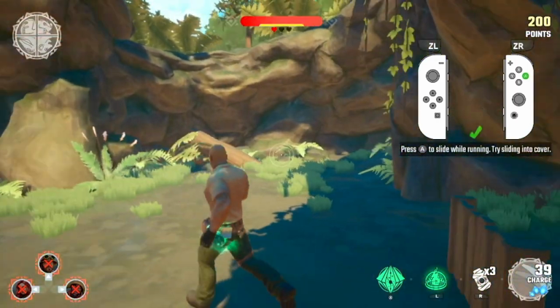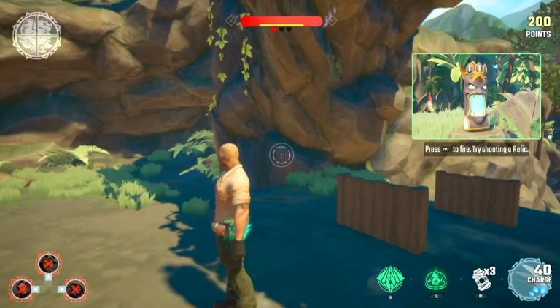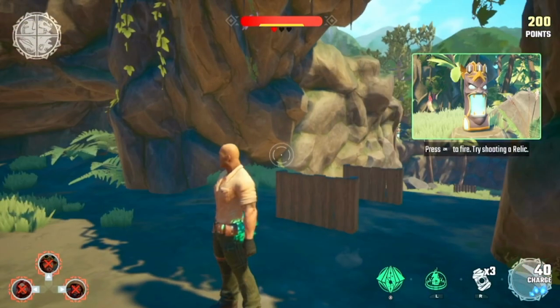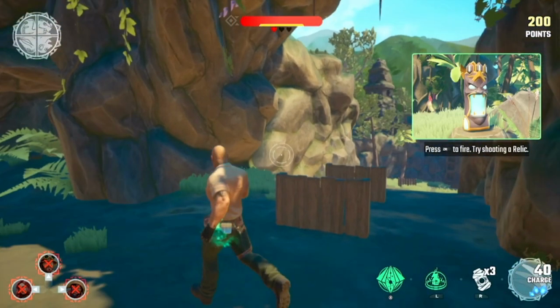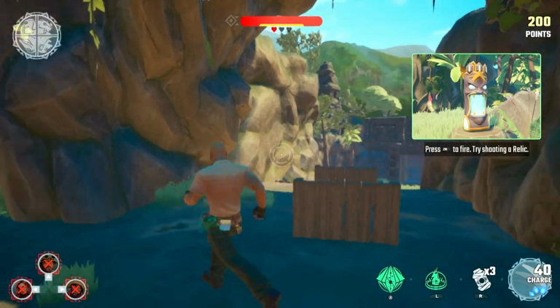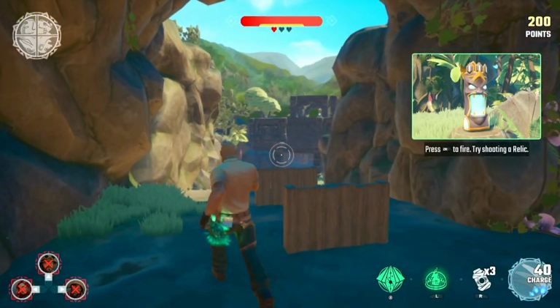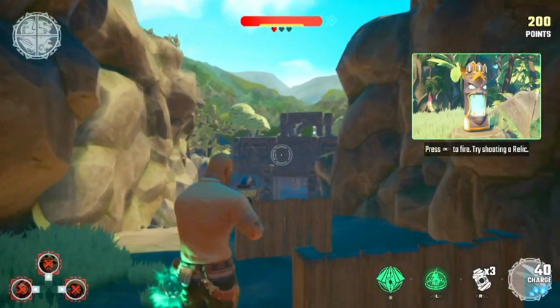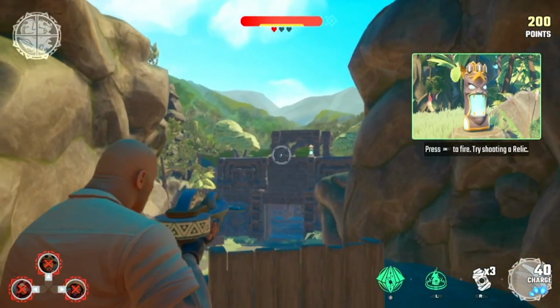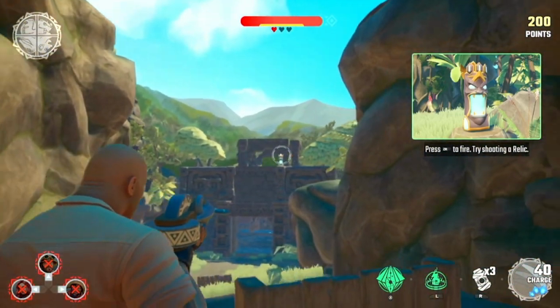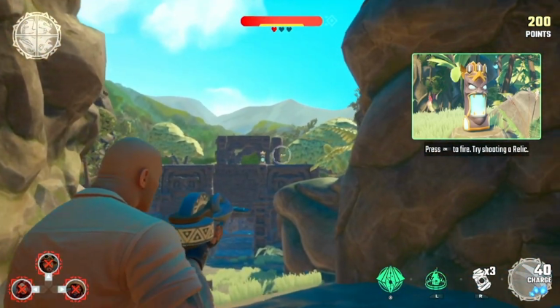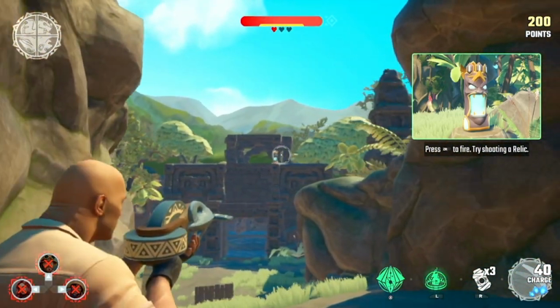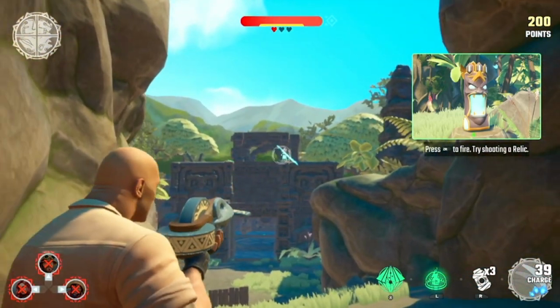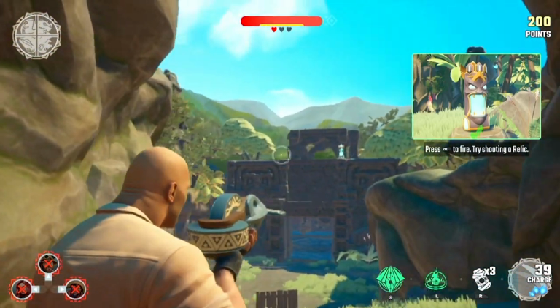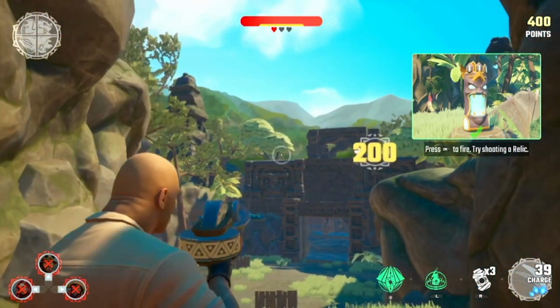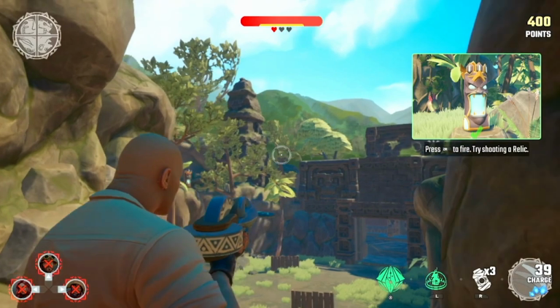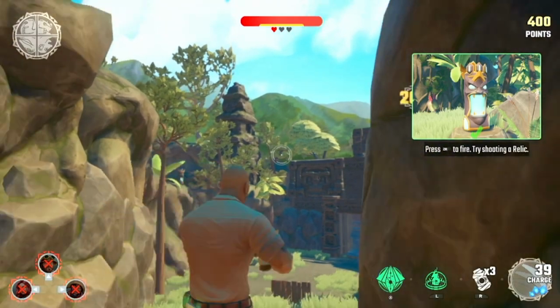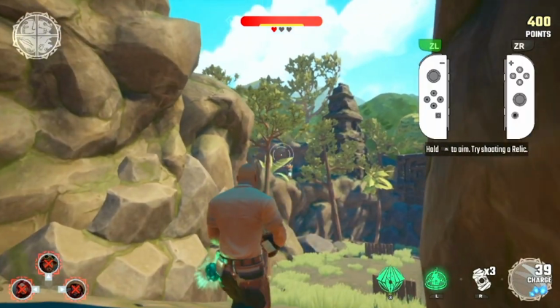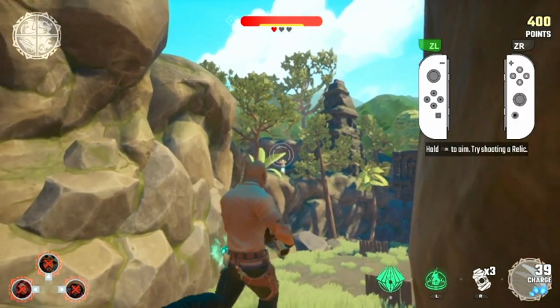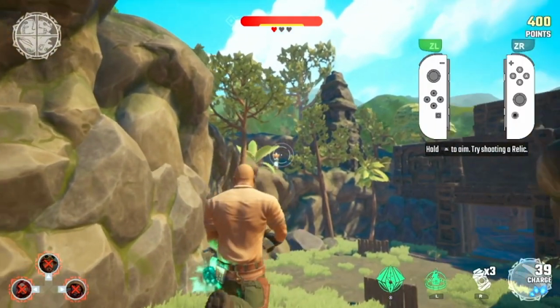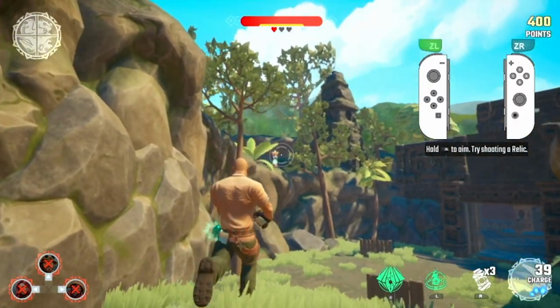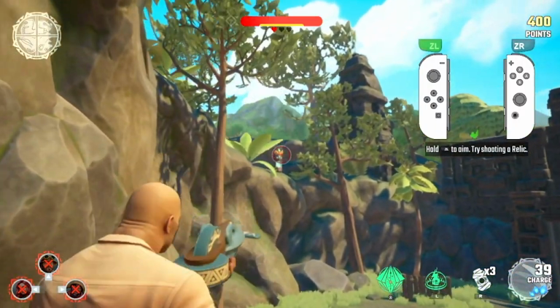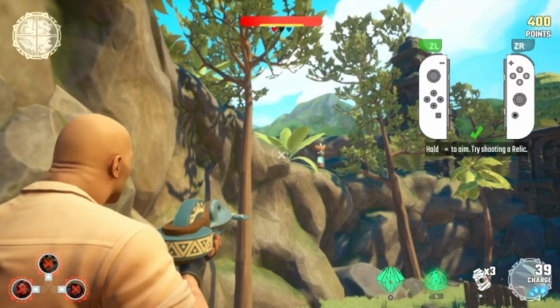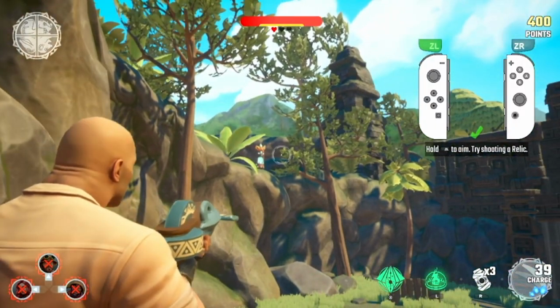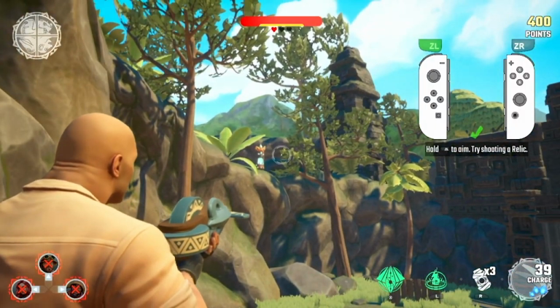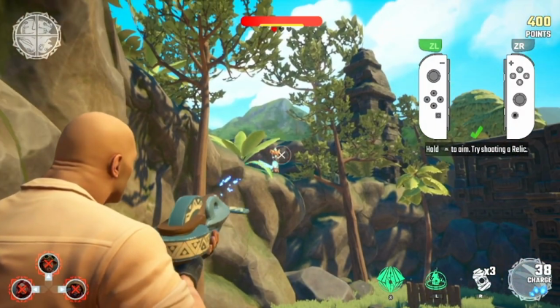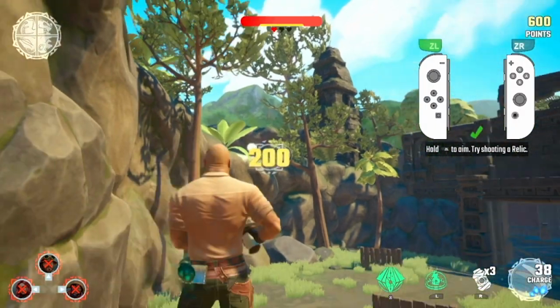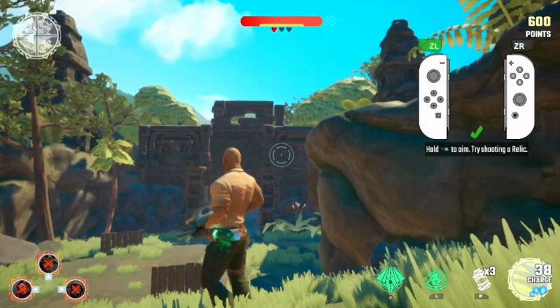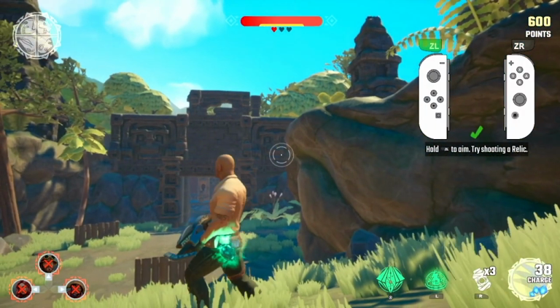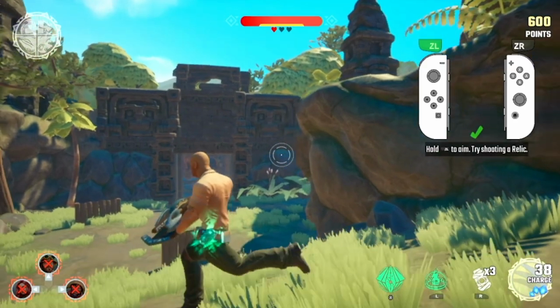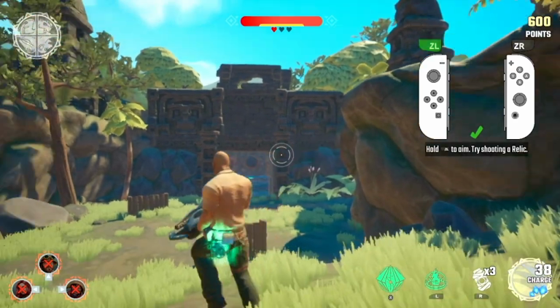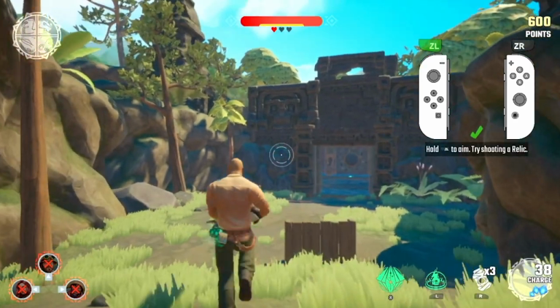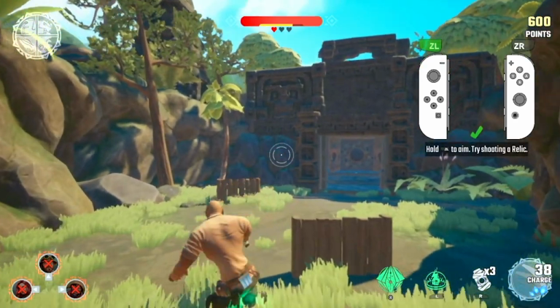Shoot your weapon by pressing fire. Try and hit the relics. Hold aim to zoom in and shoot with accuracy. Shooting these relics can earn you bonus points.